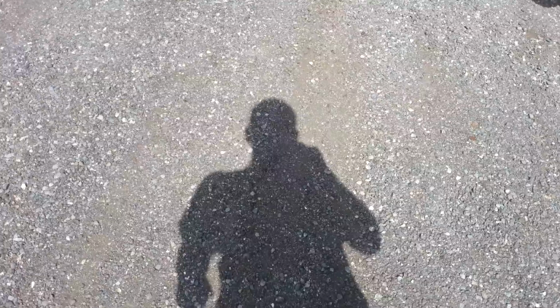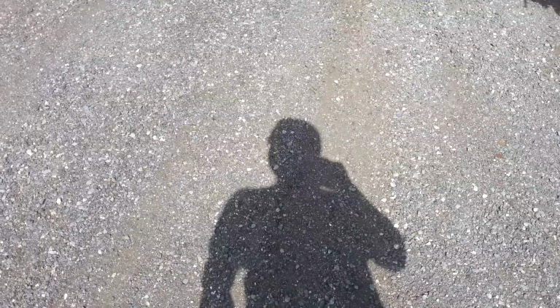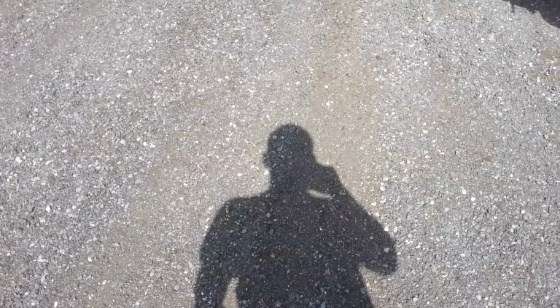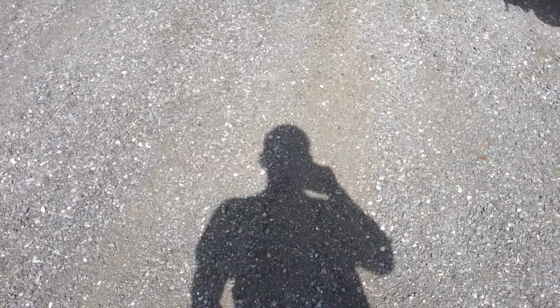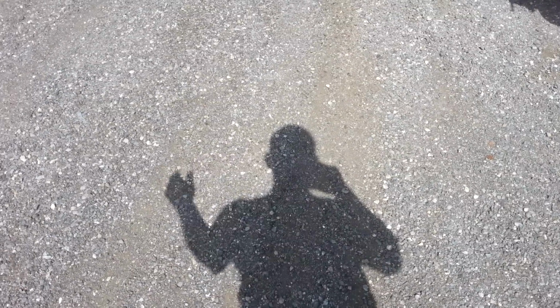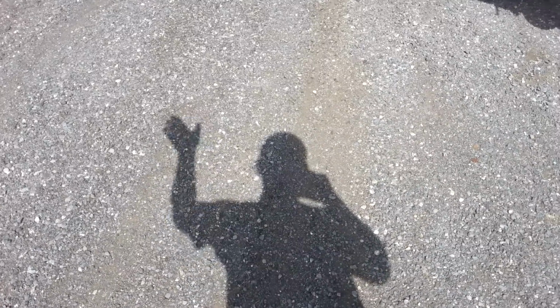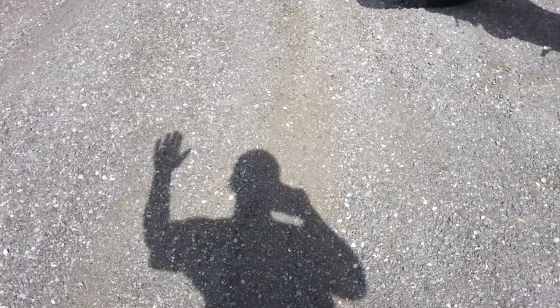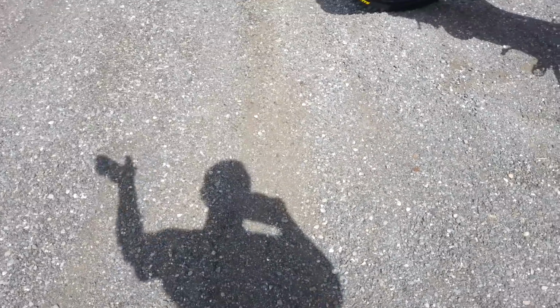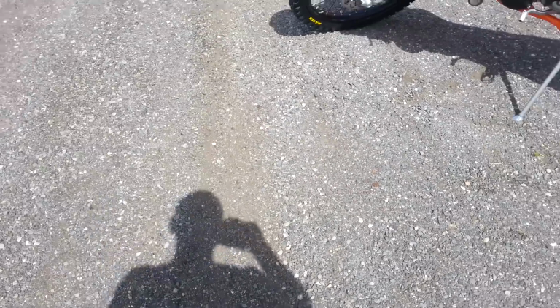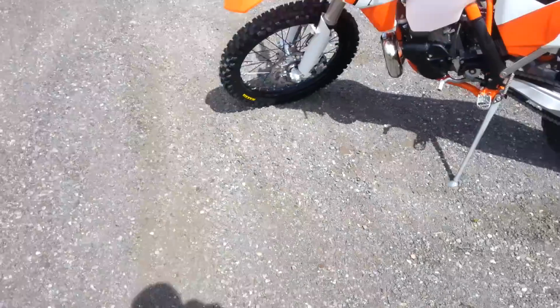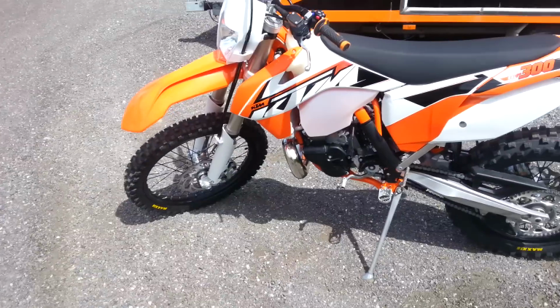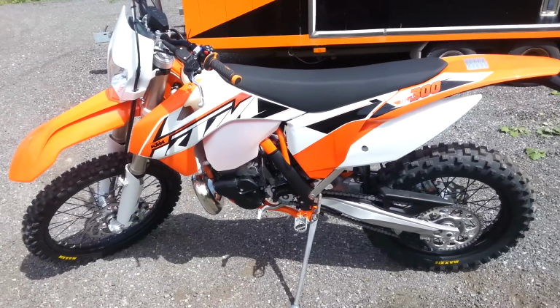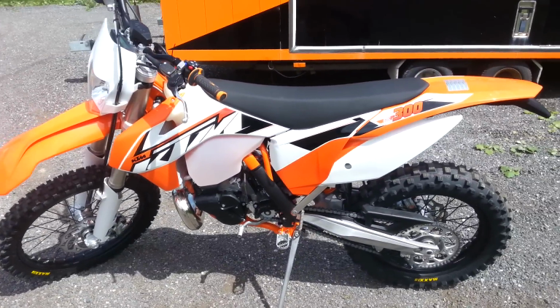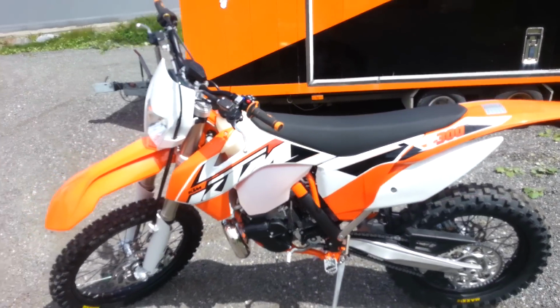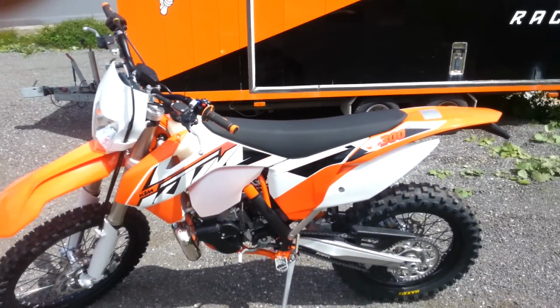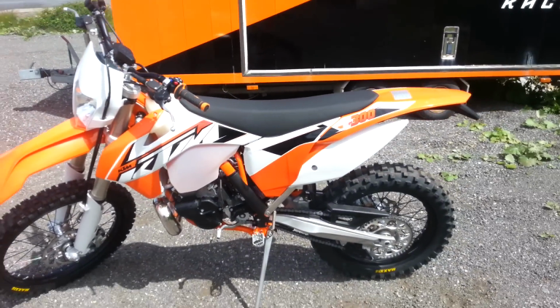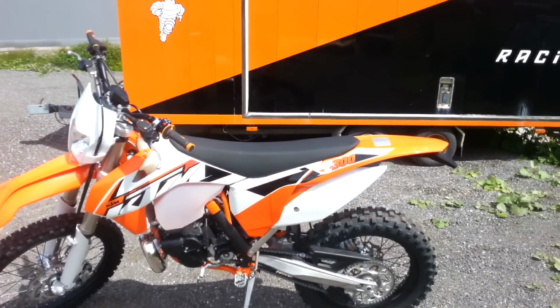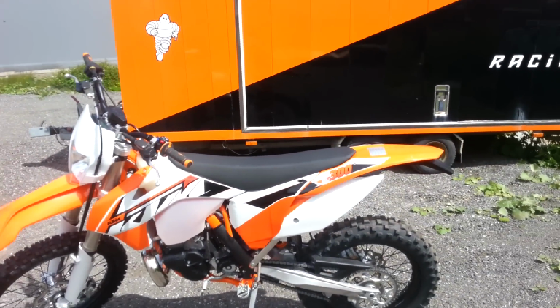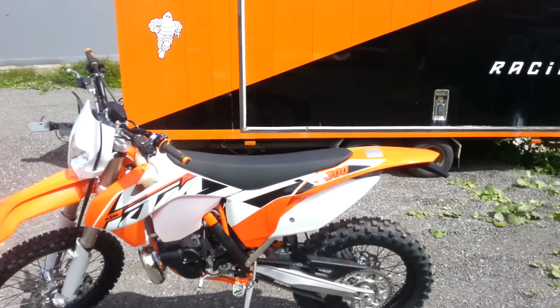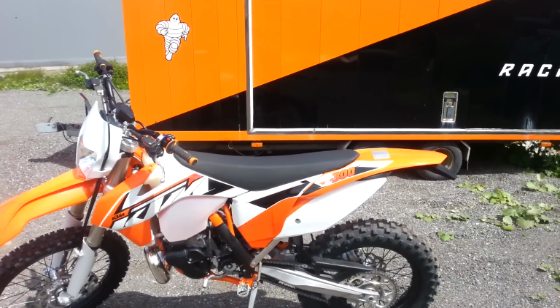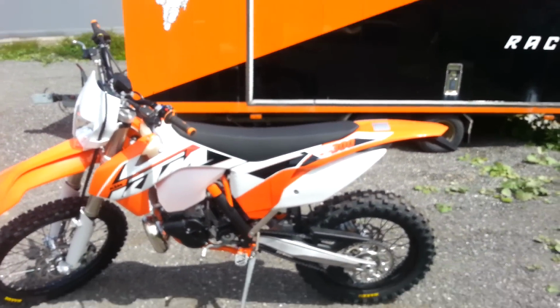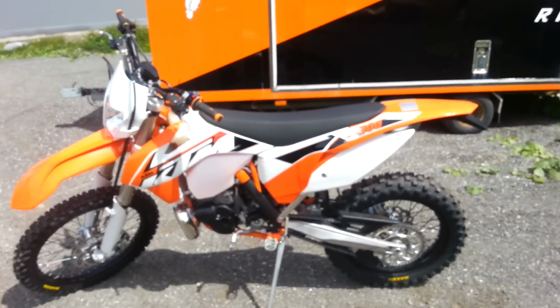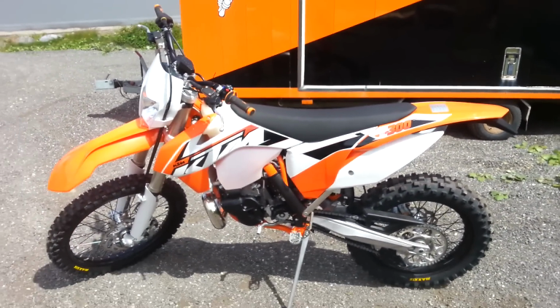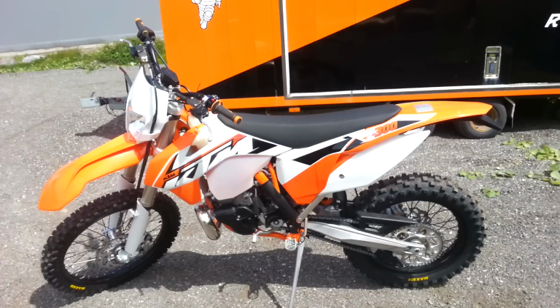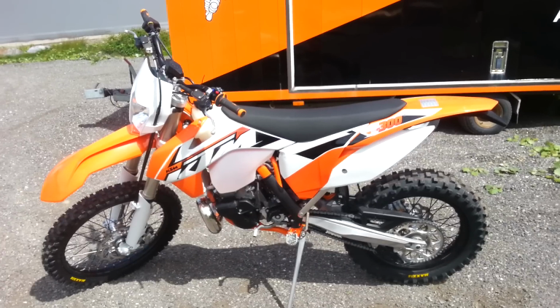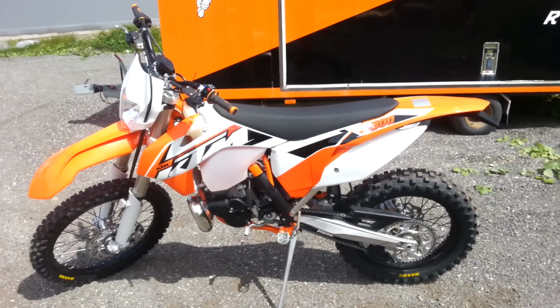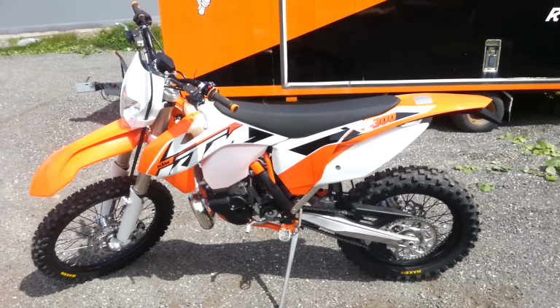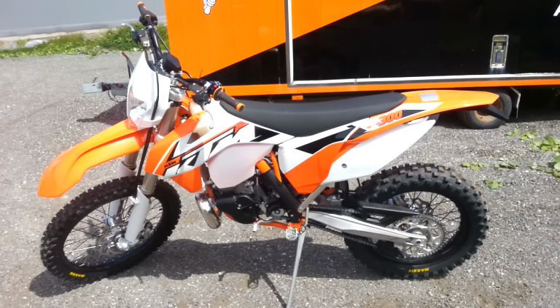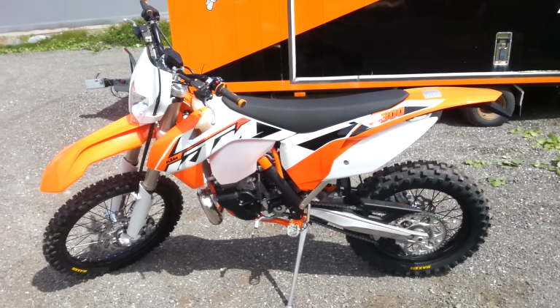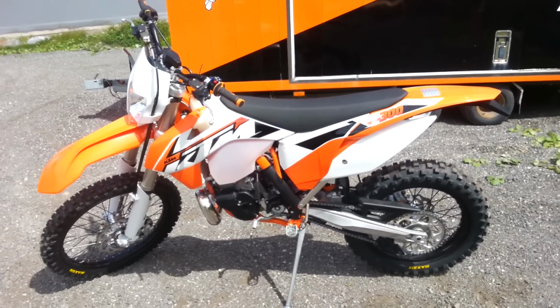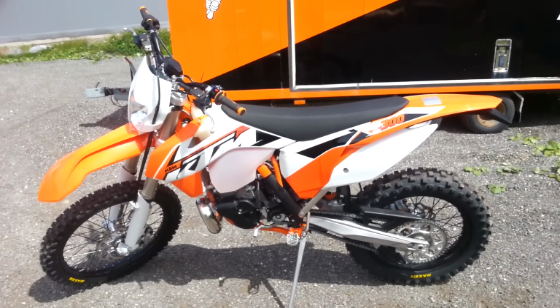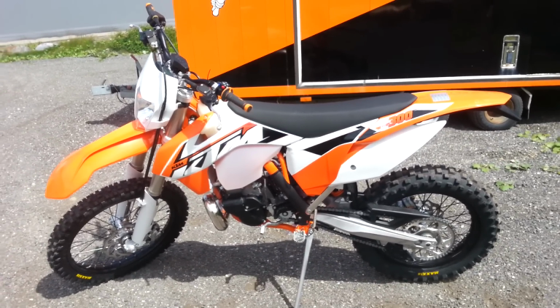Hi, this is the Capricorn channel. Hello! Today we have a KTM 300 AXE 2-stroke, 2015 model. It's brand new.